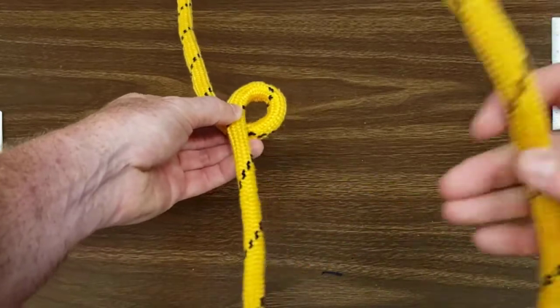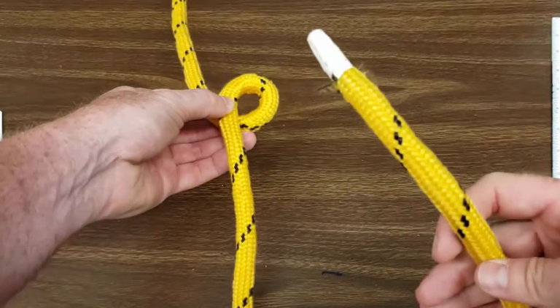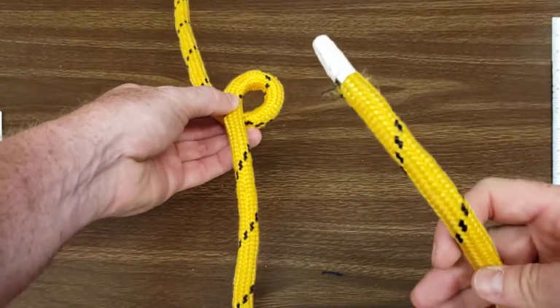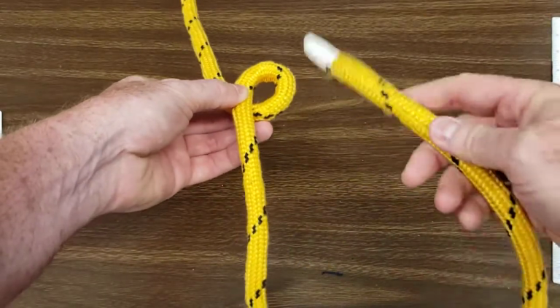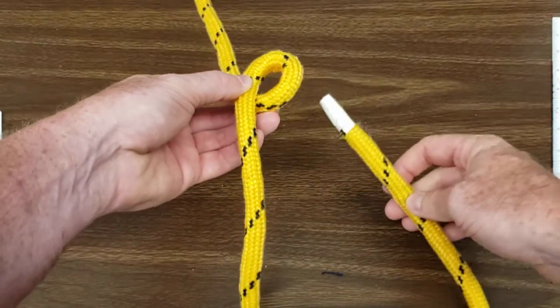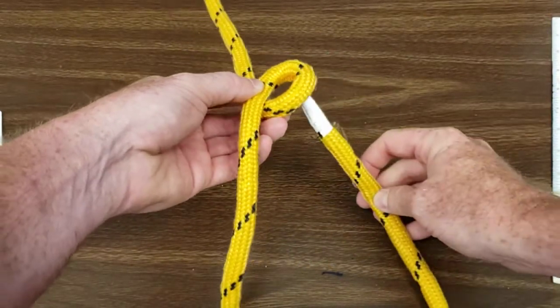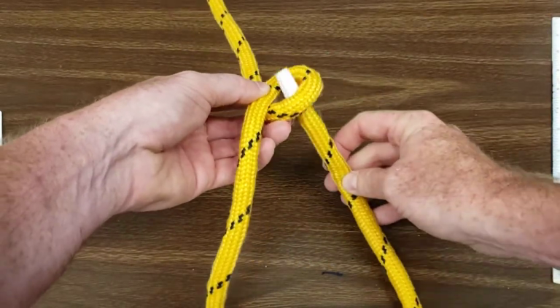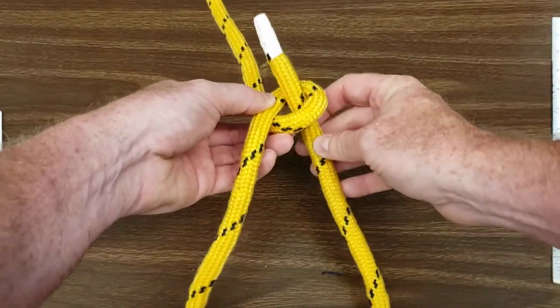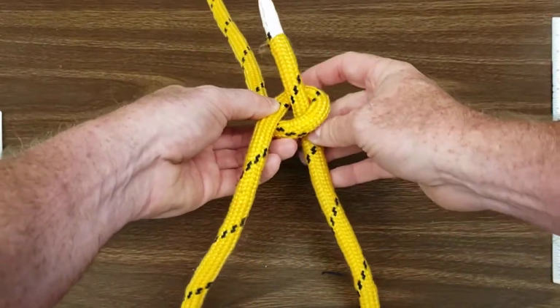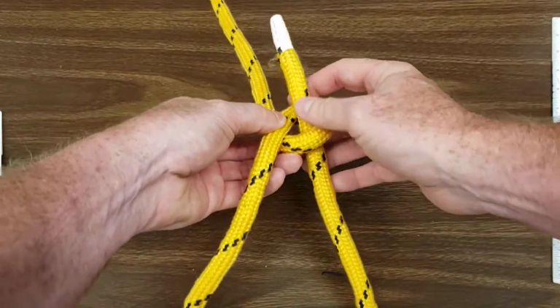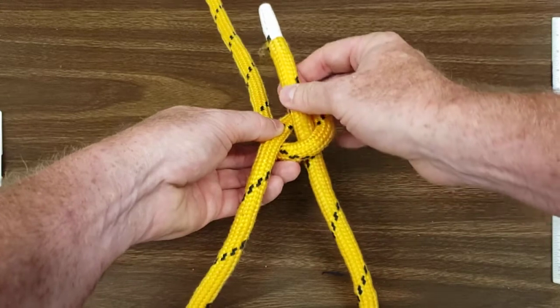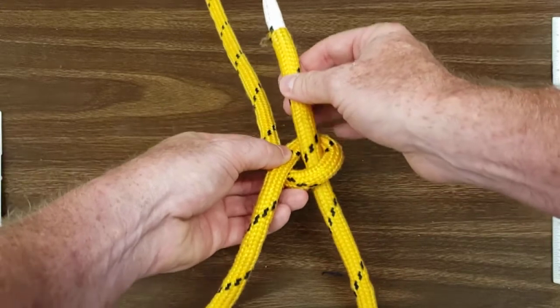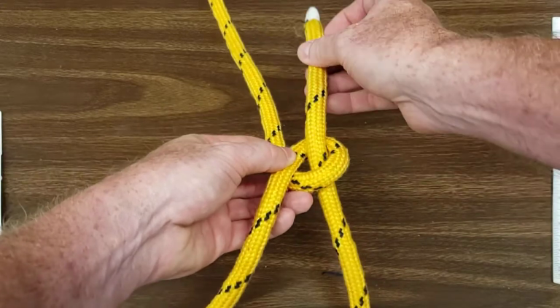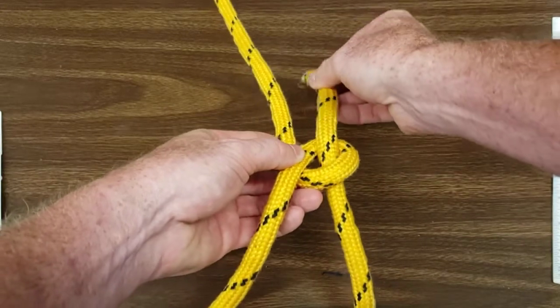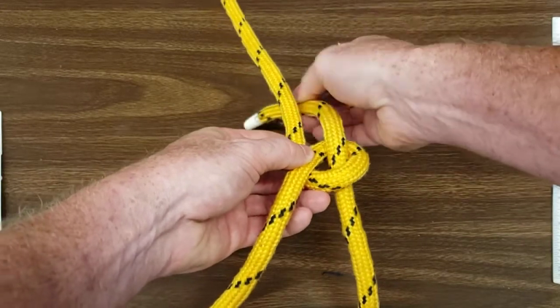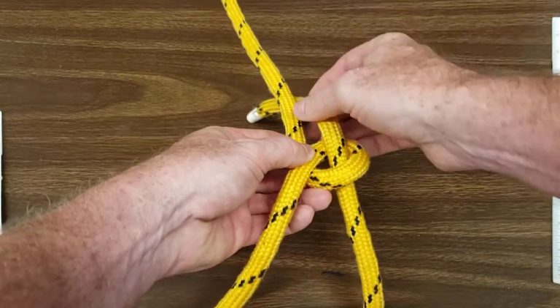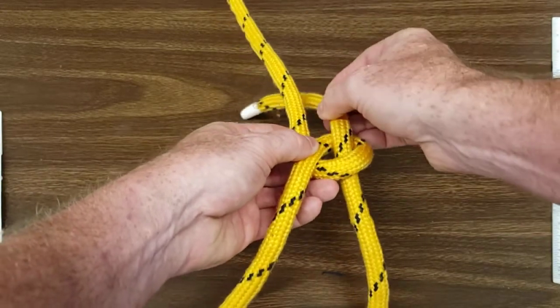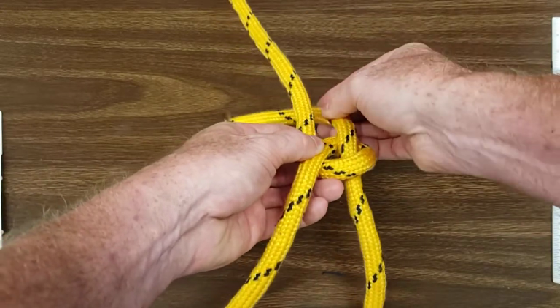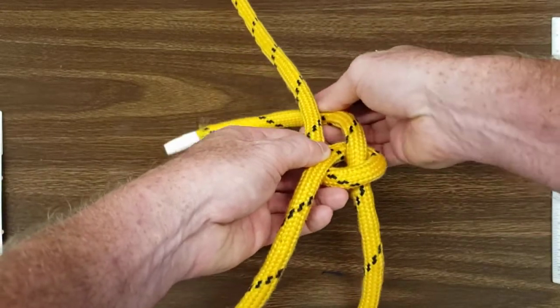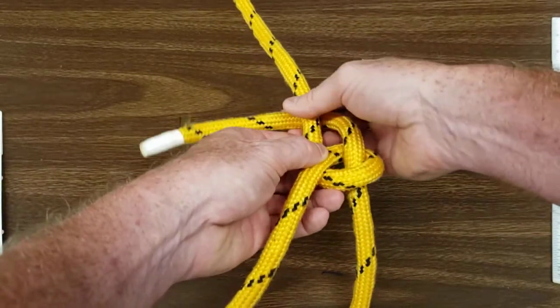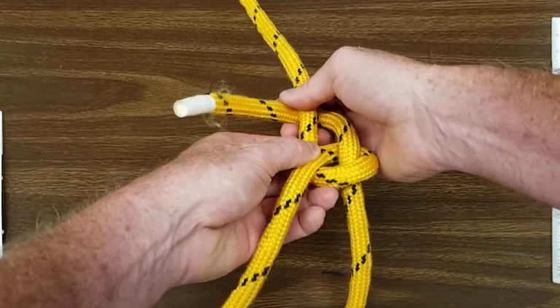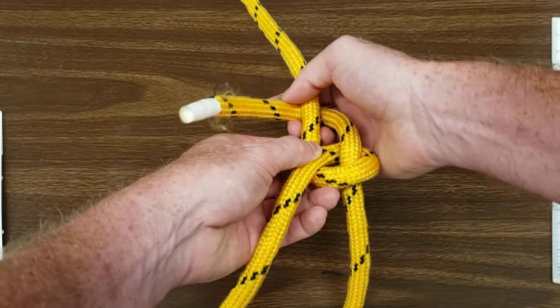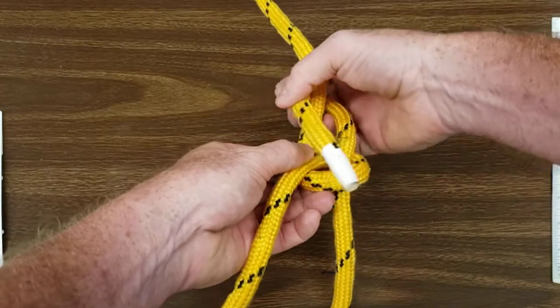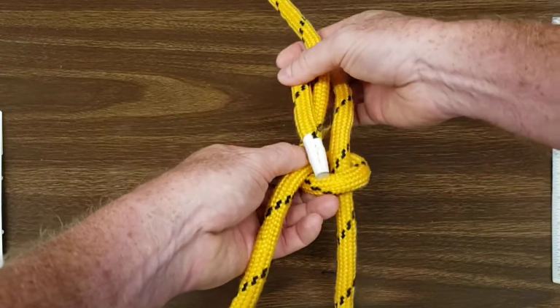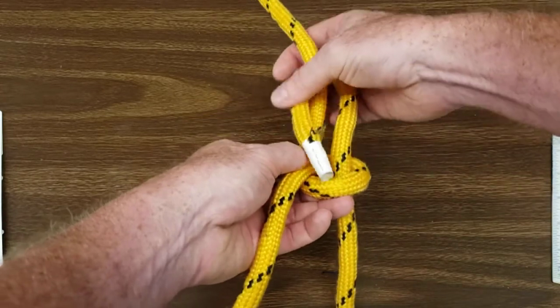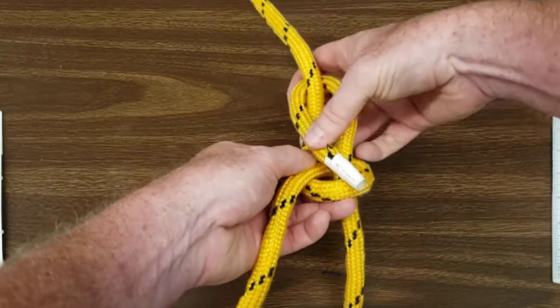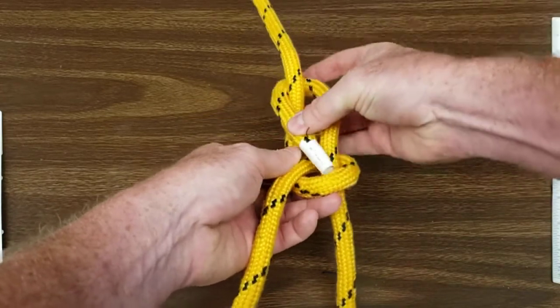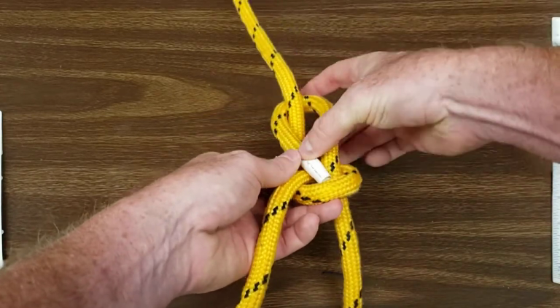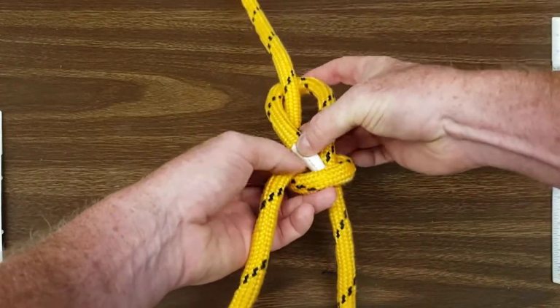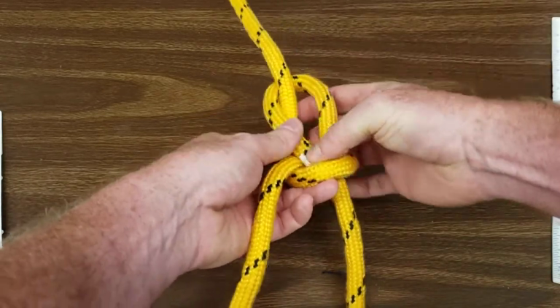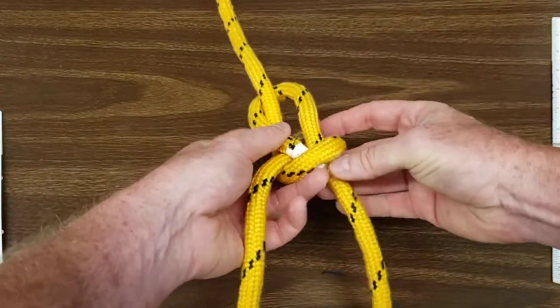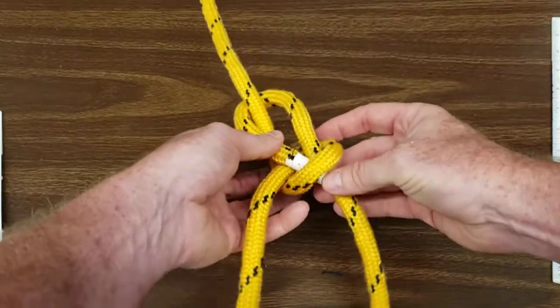Take your tail, thread it up through the overhand loop, around behind the standing end of the rope, and back down through your overhand loop.